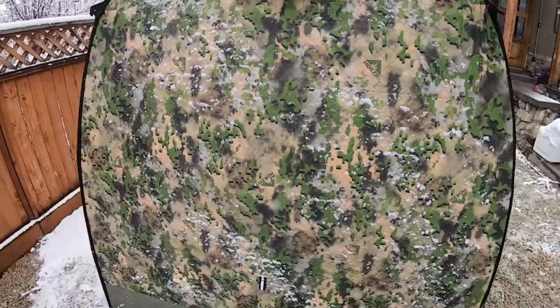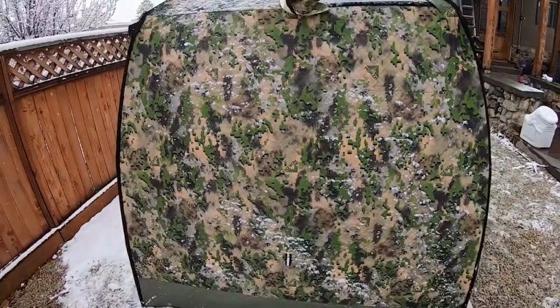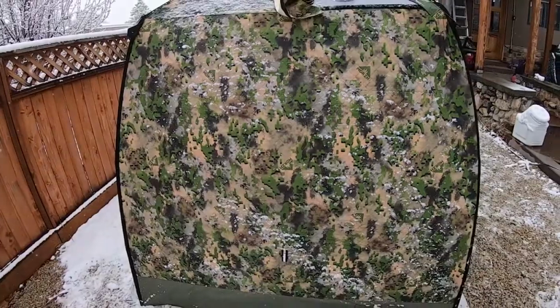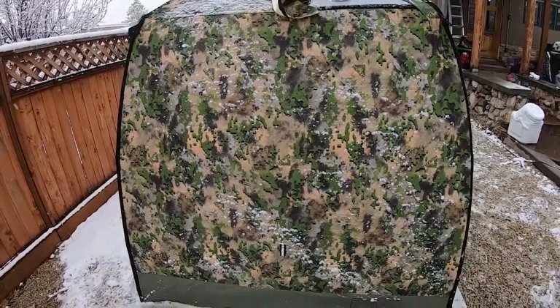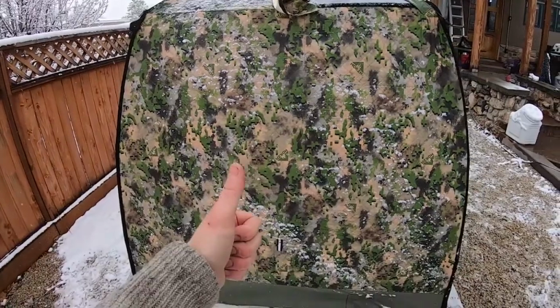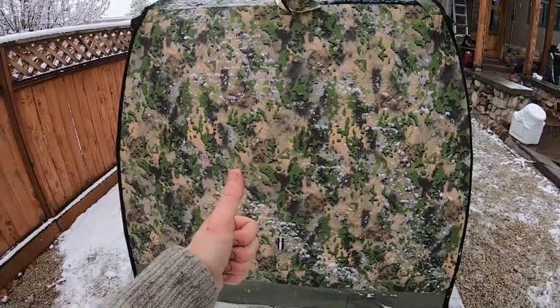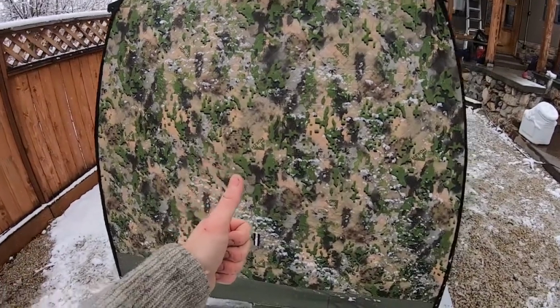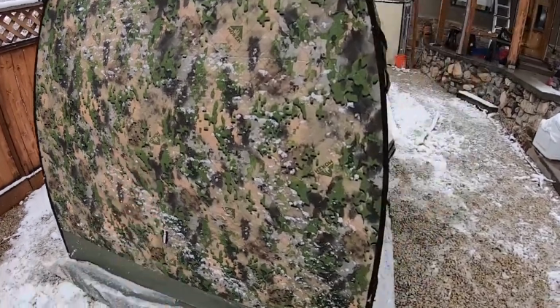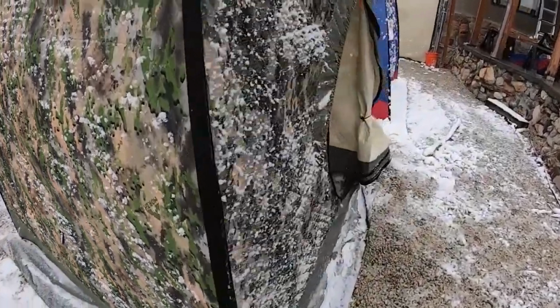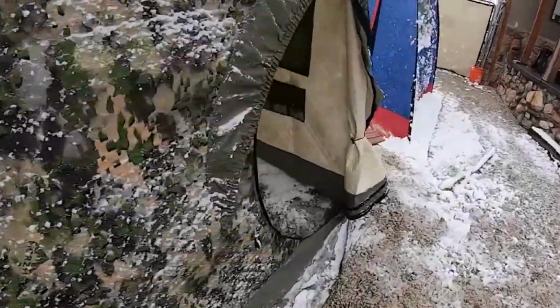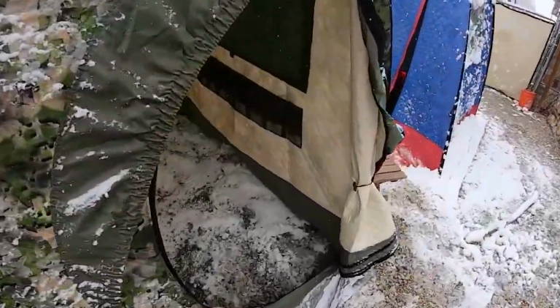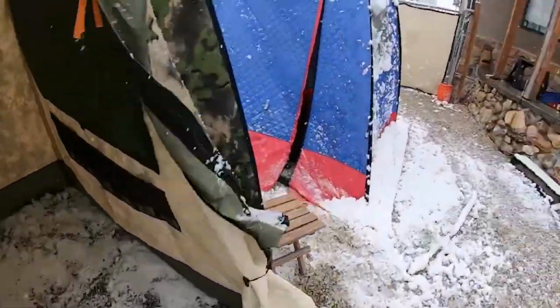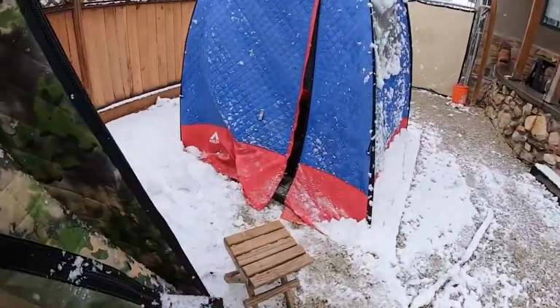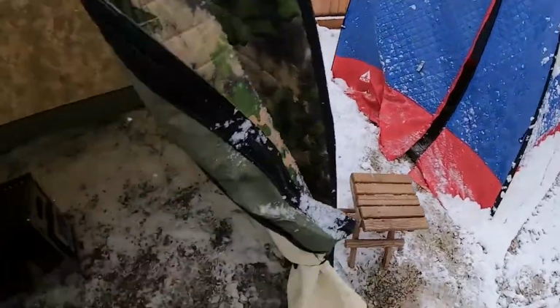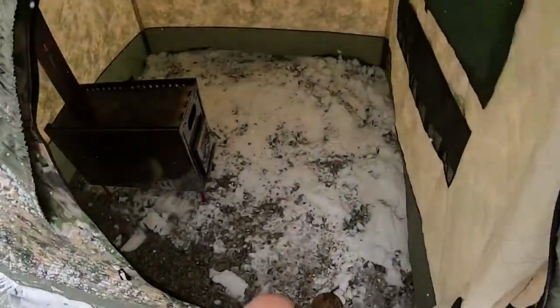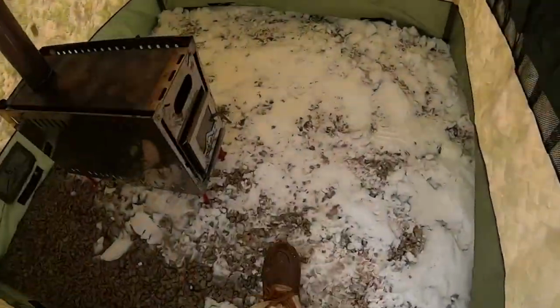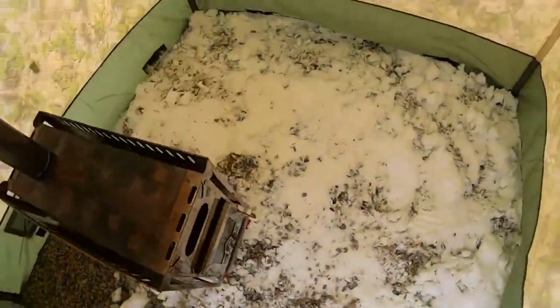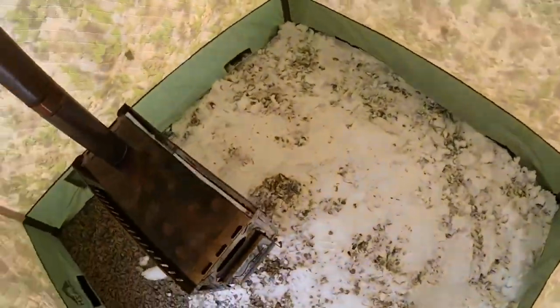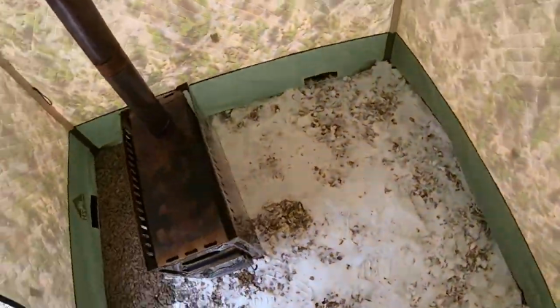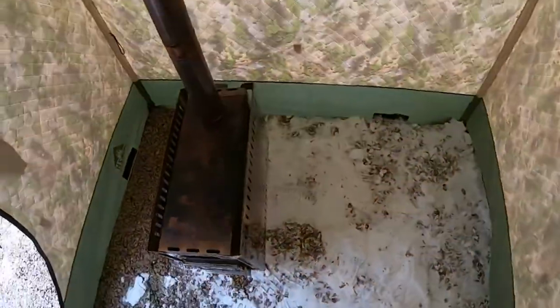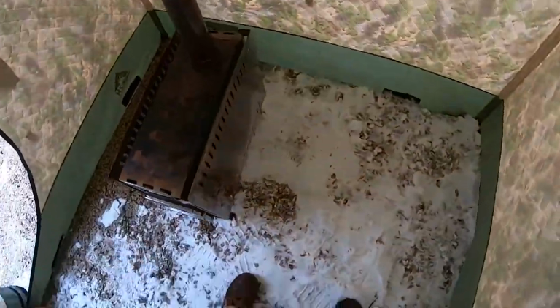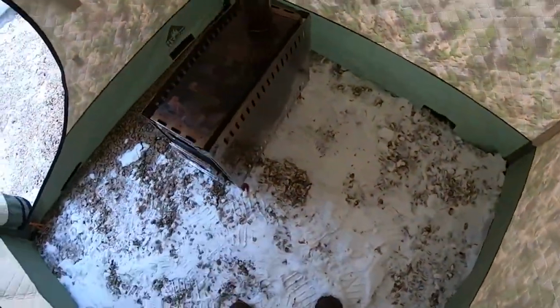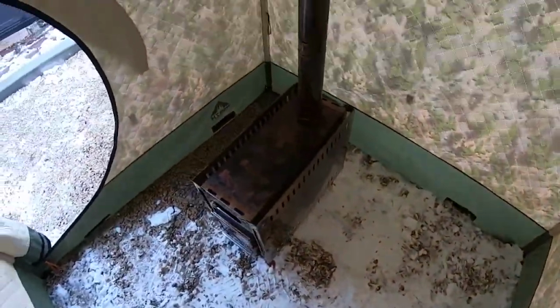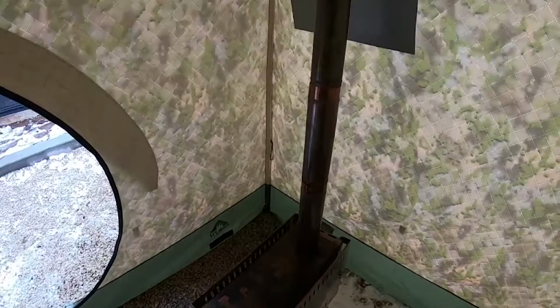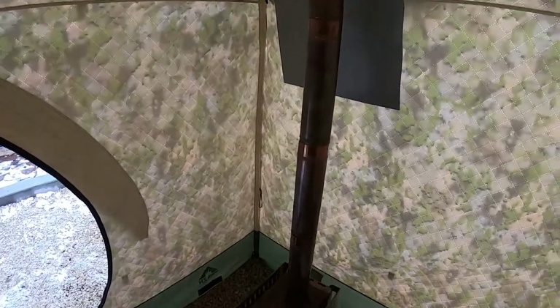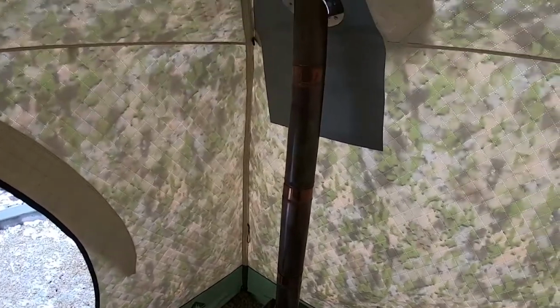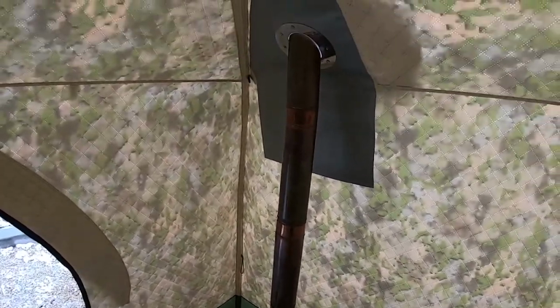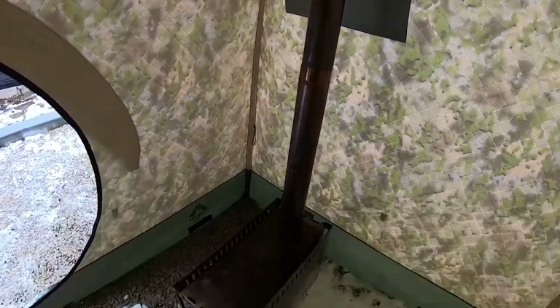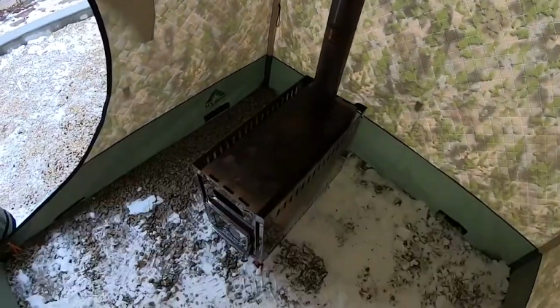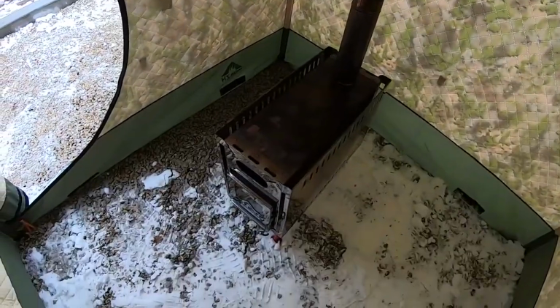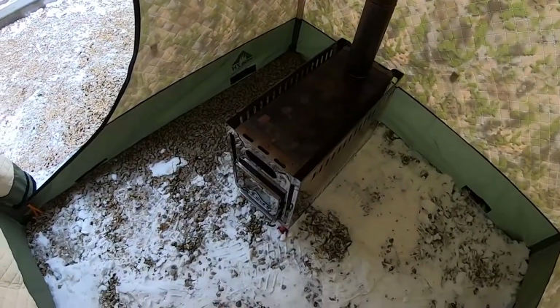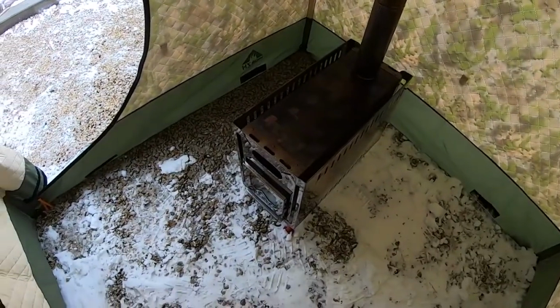I'm really digging the color — that's legit. I haven't pulled the floor out of that one; I figure I don't really need it since I'm on a bunch of rocks. I'm going to fire this thing up and use it, so let's get this fire started.